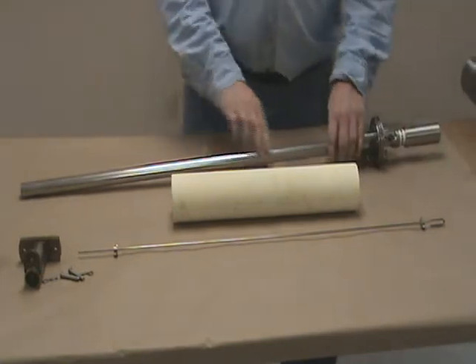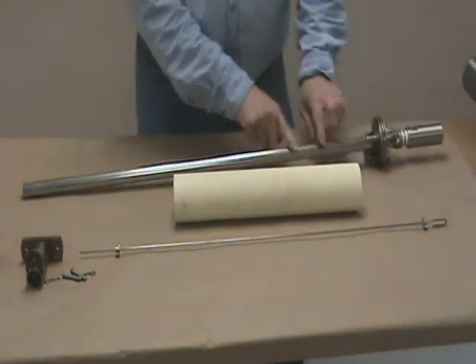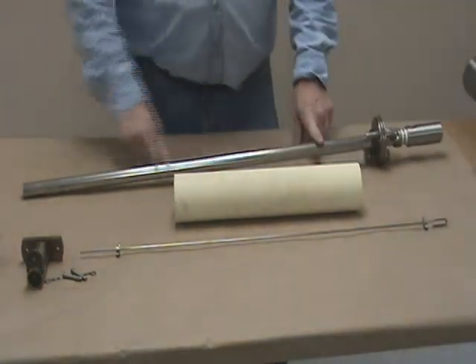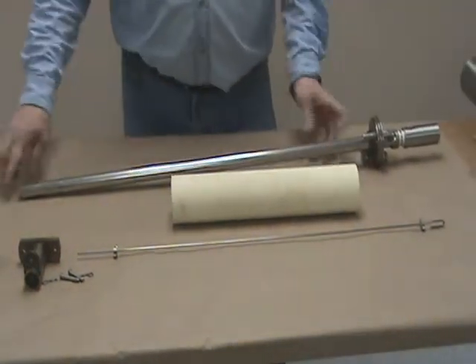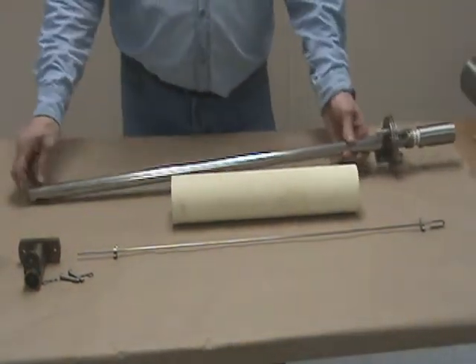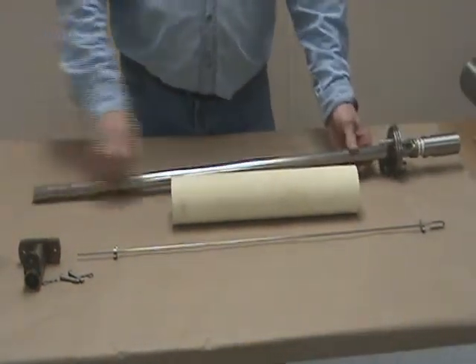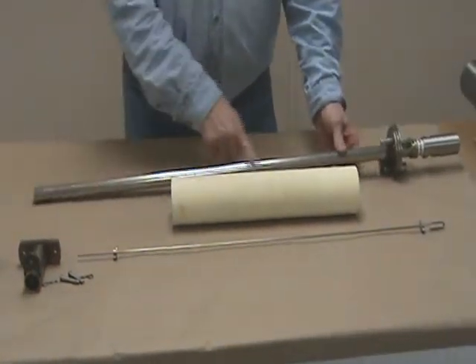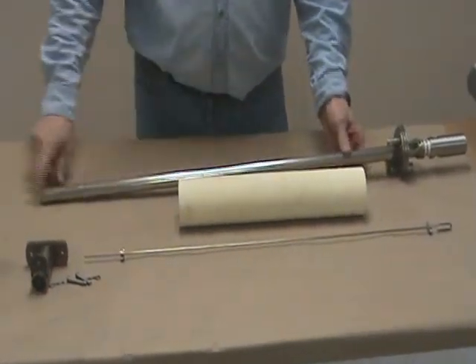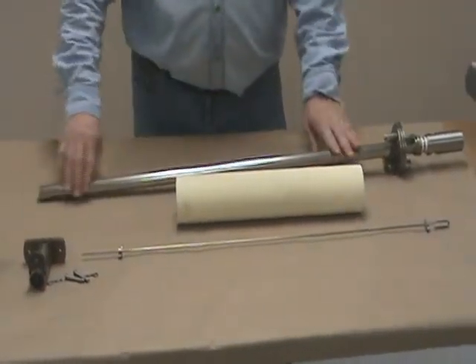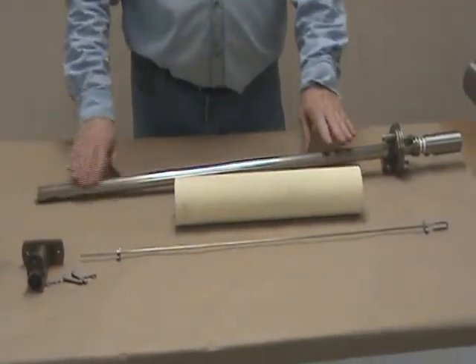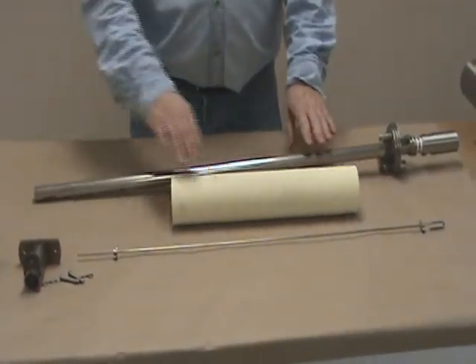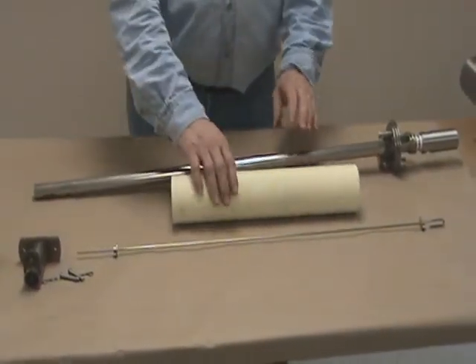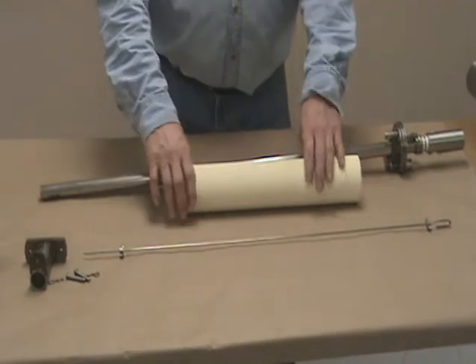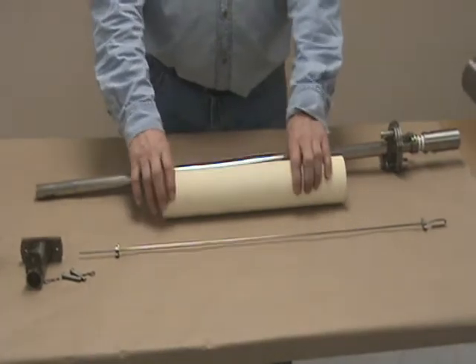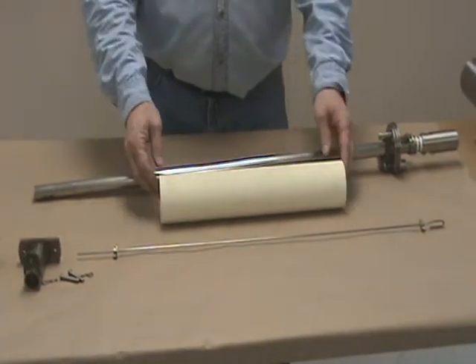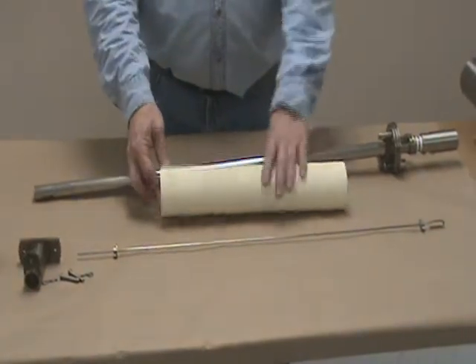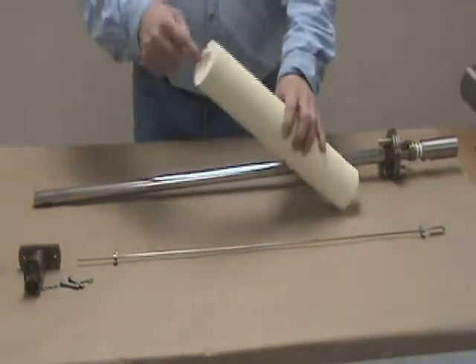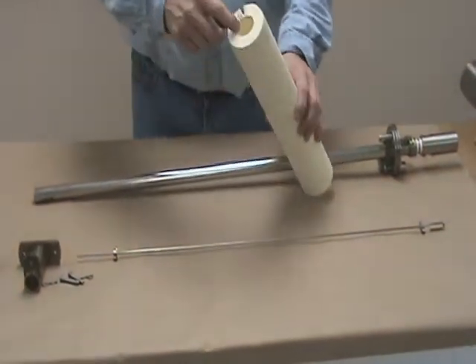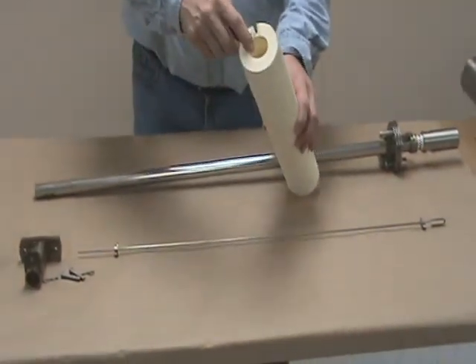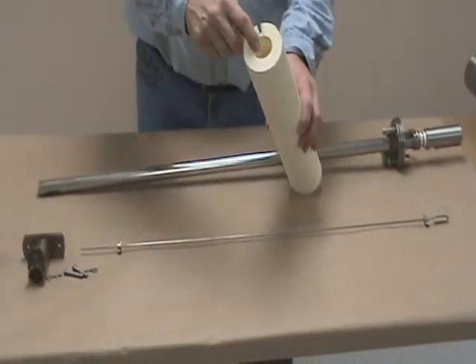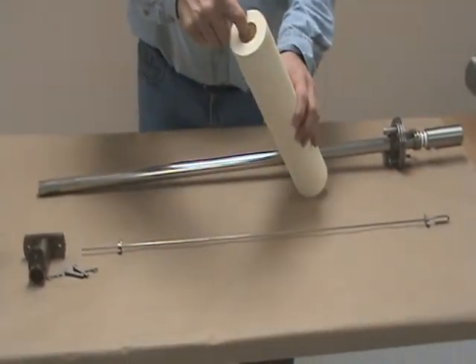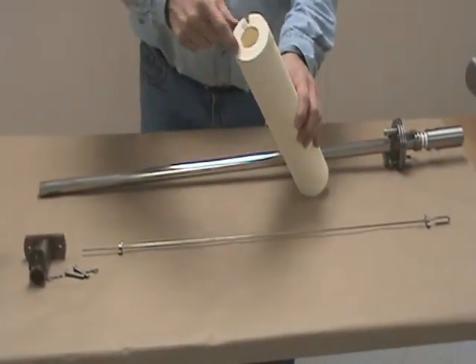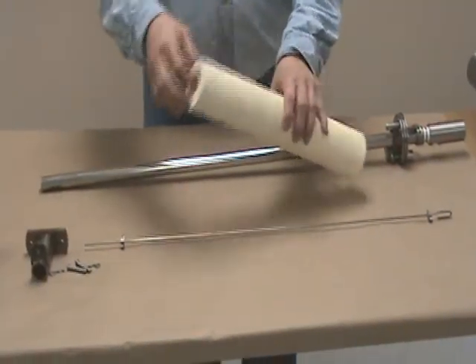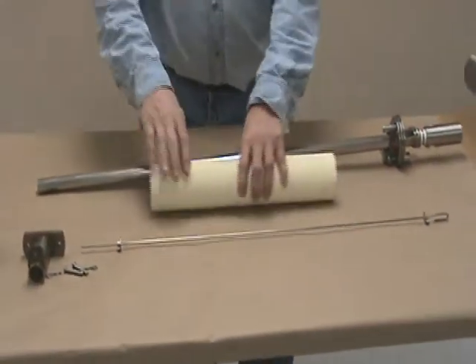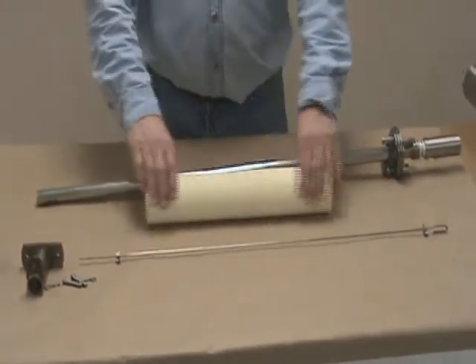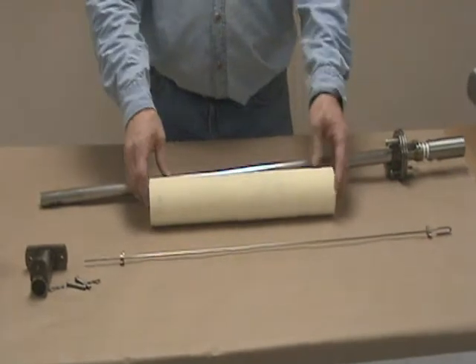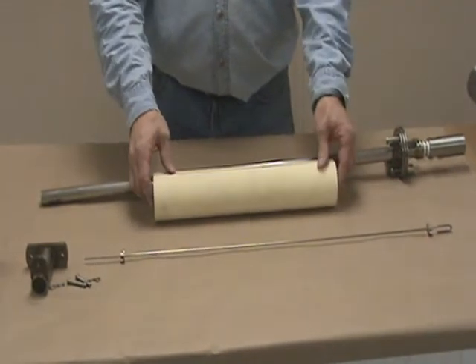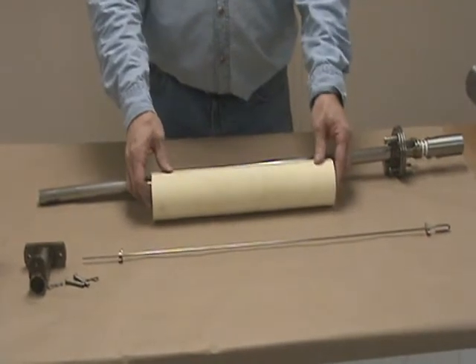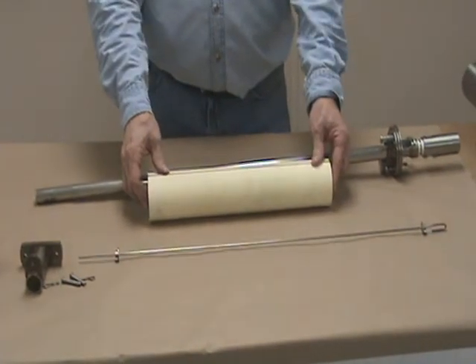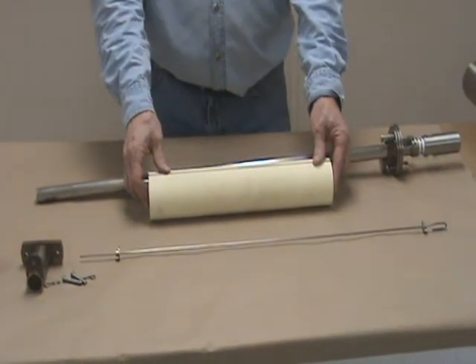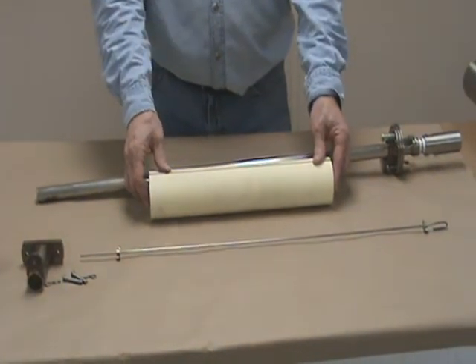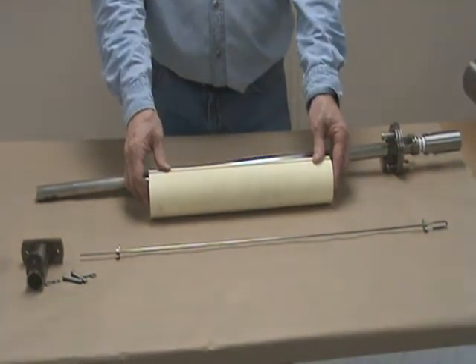Clean up the discharge tube with brushes, Alkinox, and soap. Same thing with your float — the inside can be cleaned. For the outside, we actually sell a brush cleaning kit to do this.